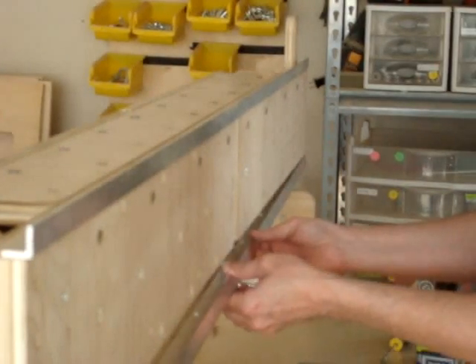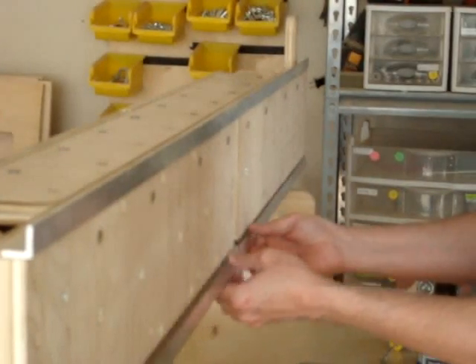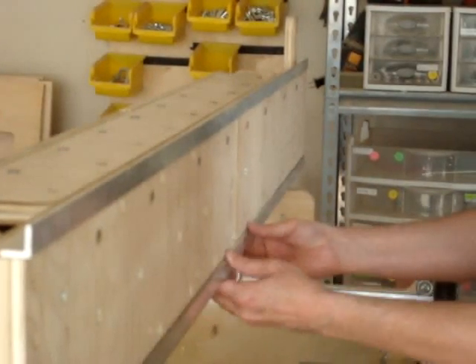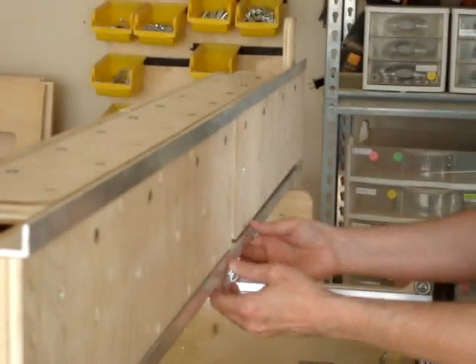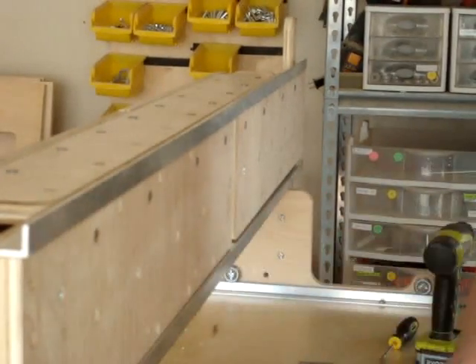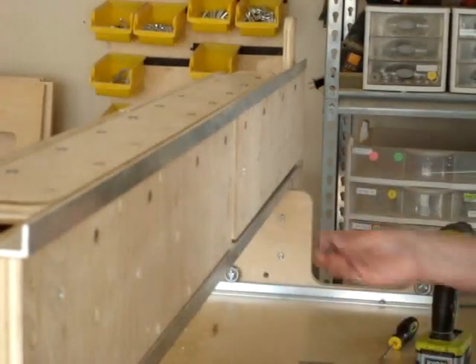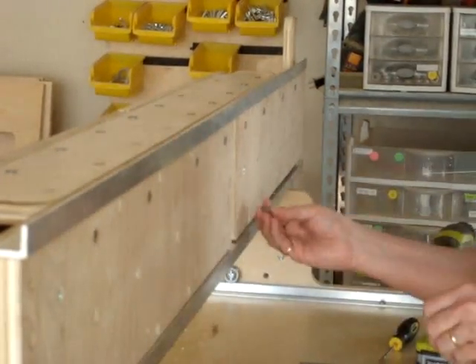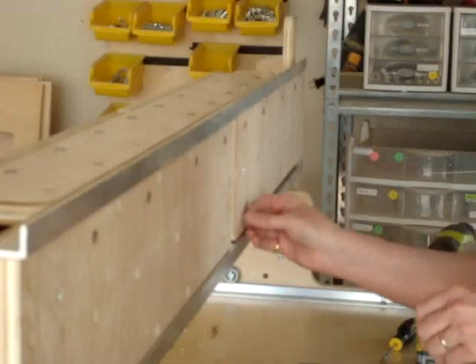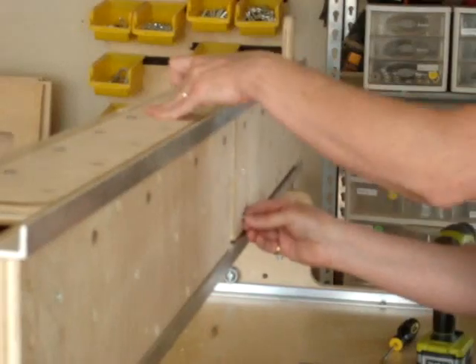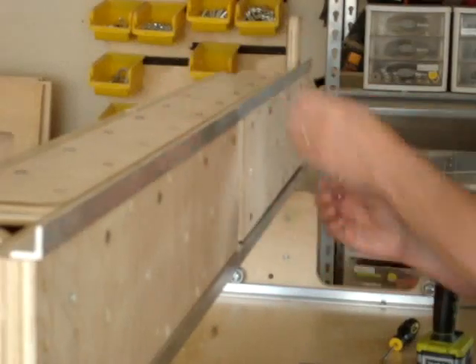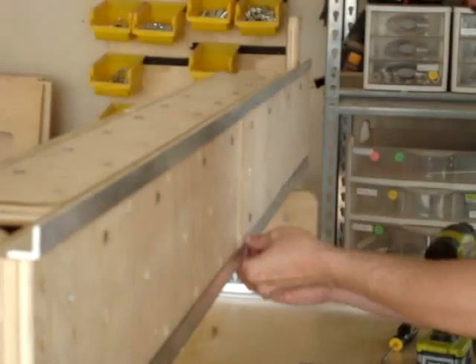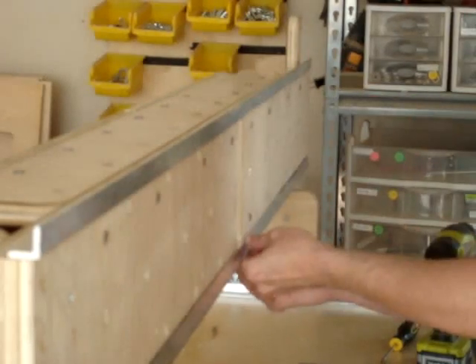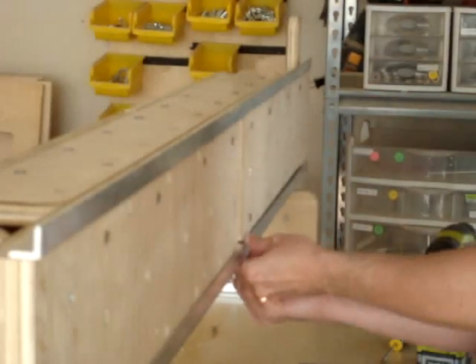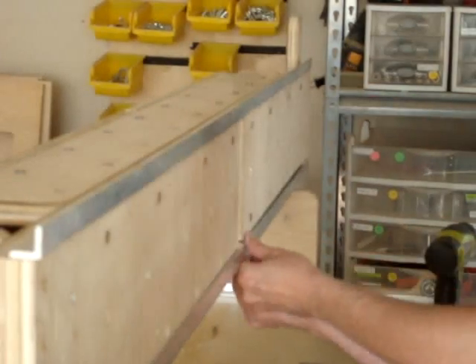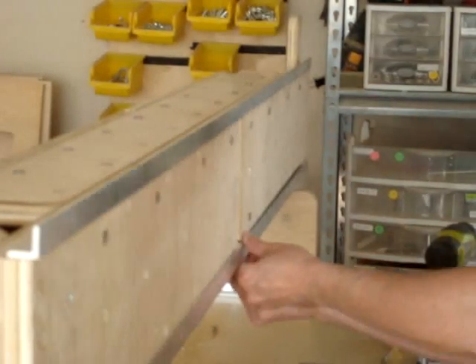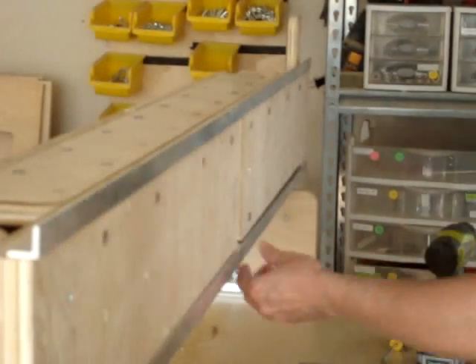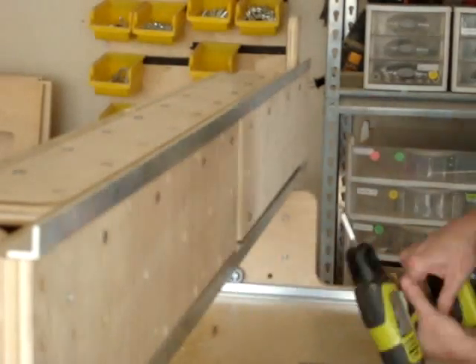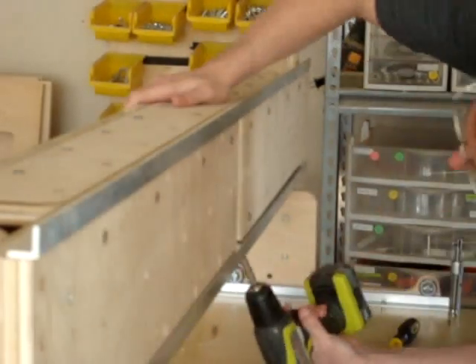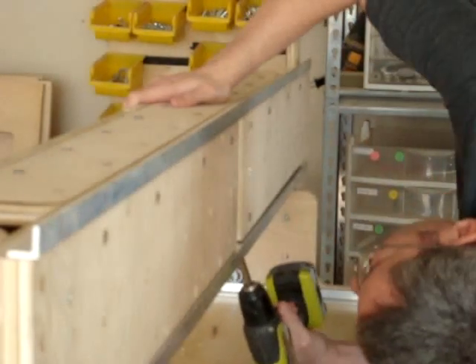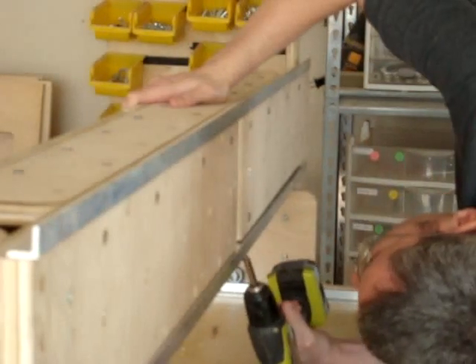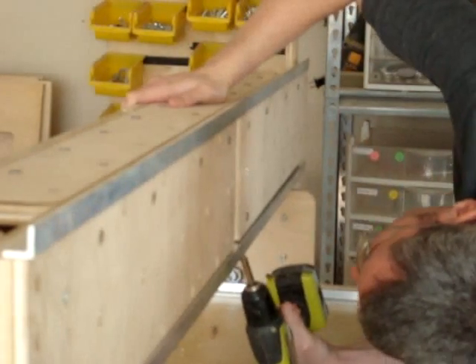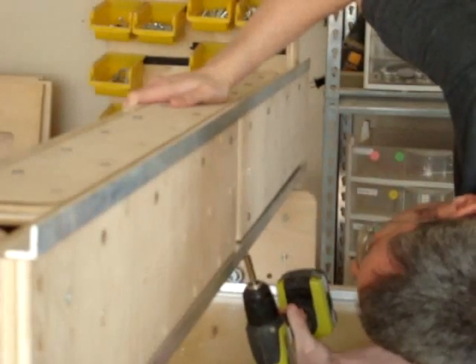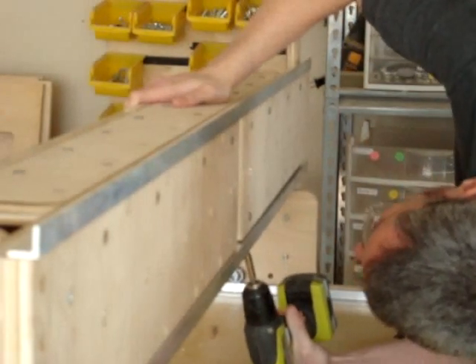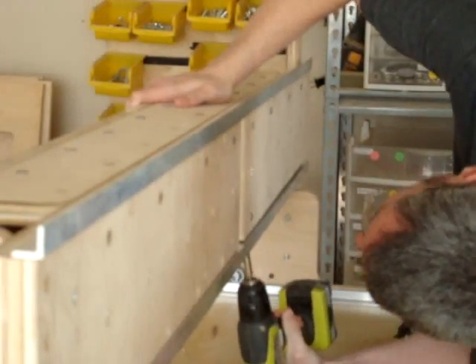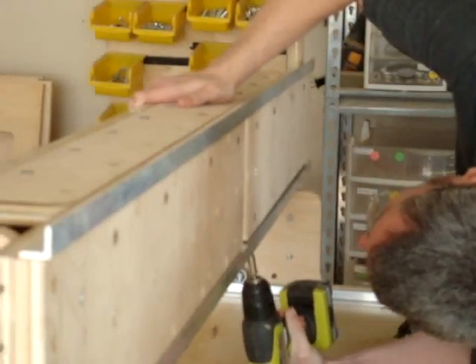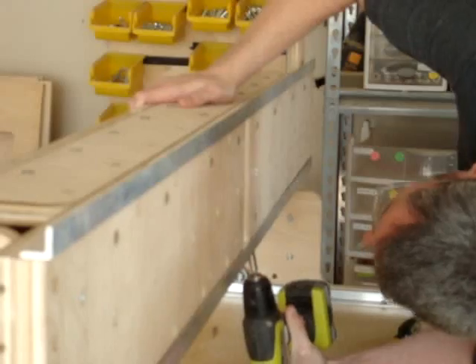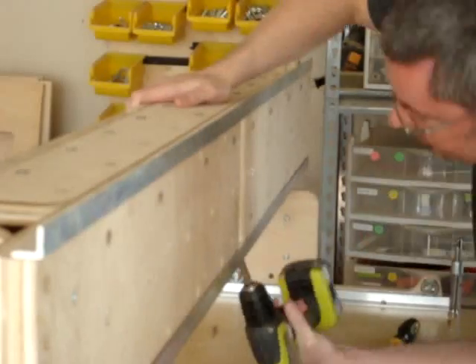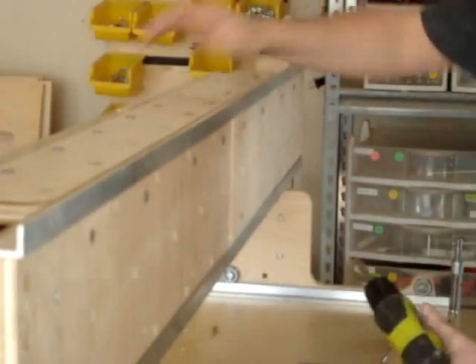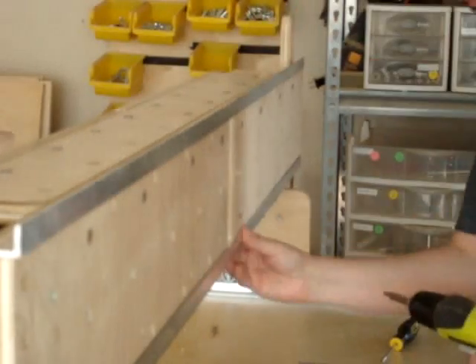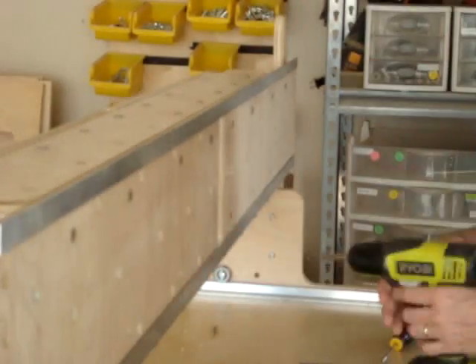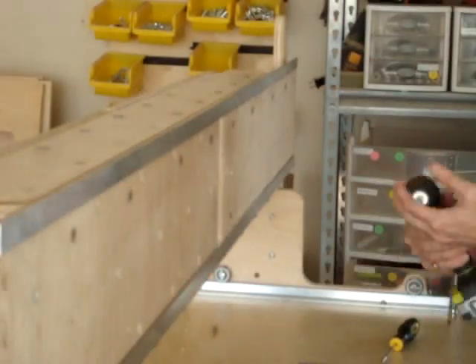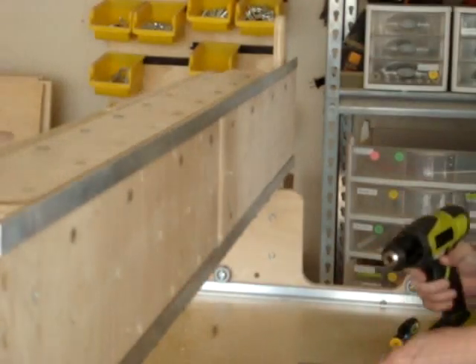The process is the same for the lower rail. Fasten the rail with the same screws and adjust by loosening and tightening the screws as done with the top rail.